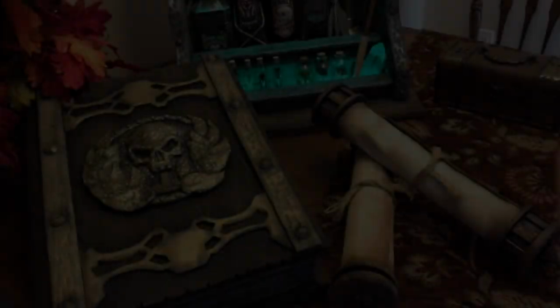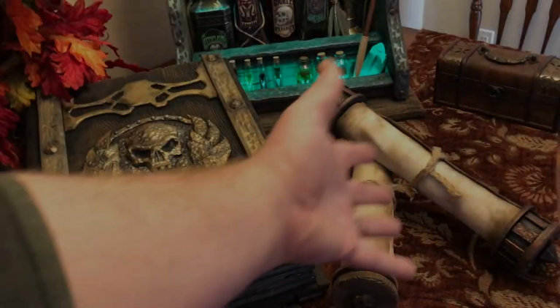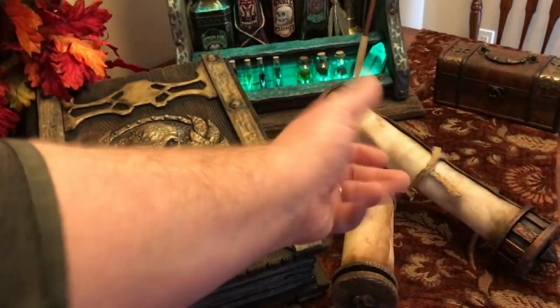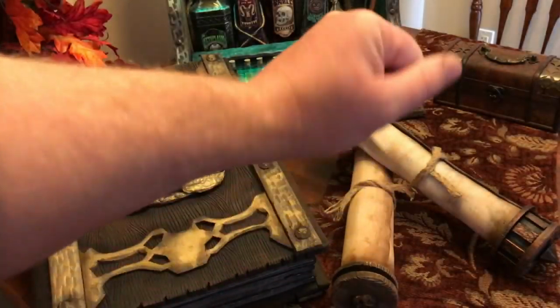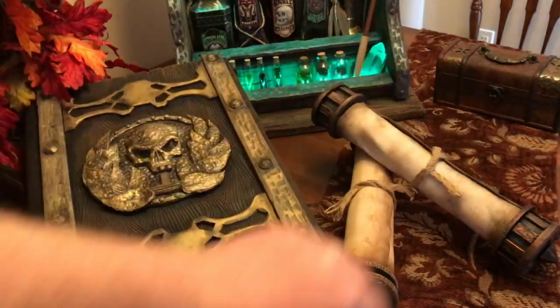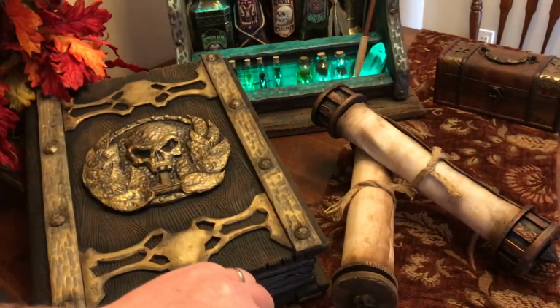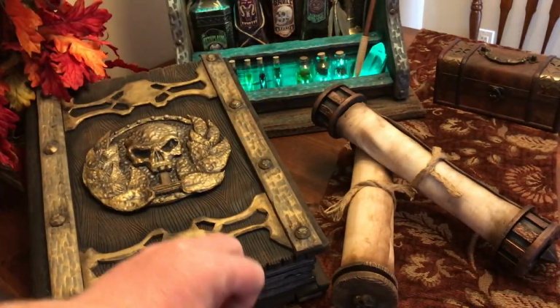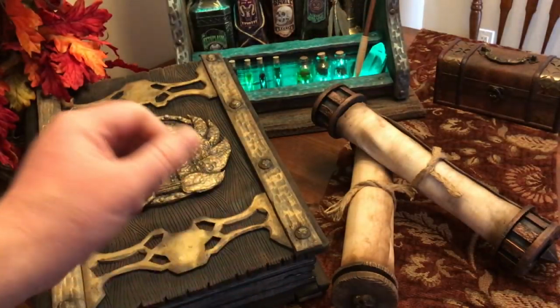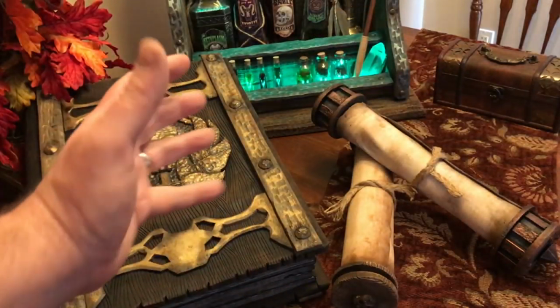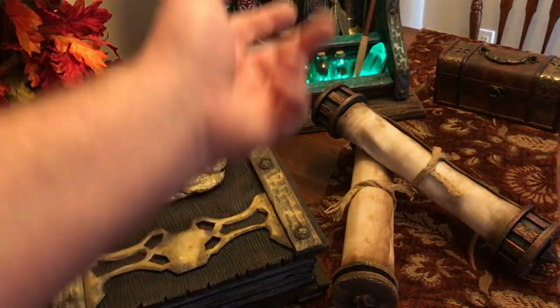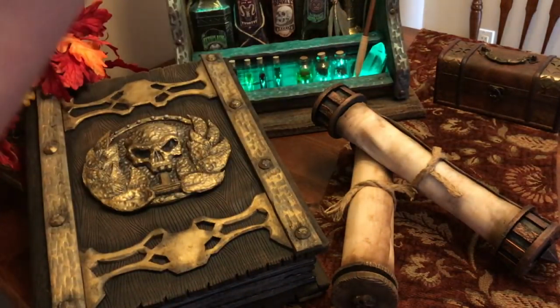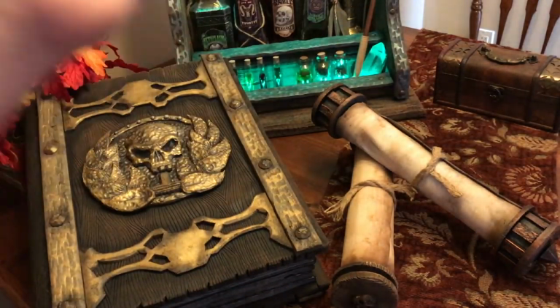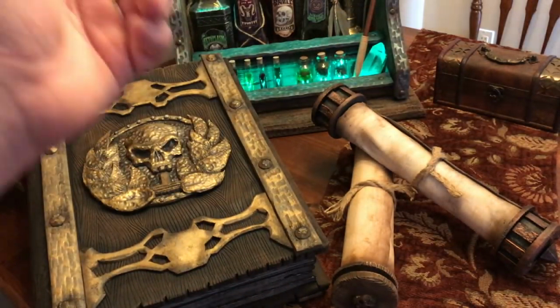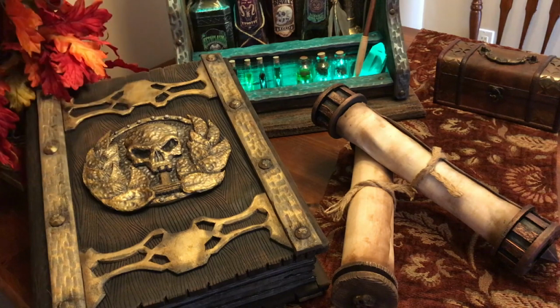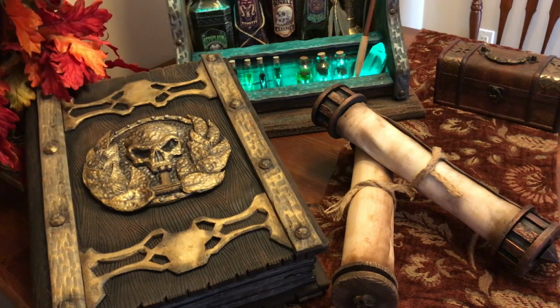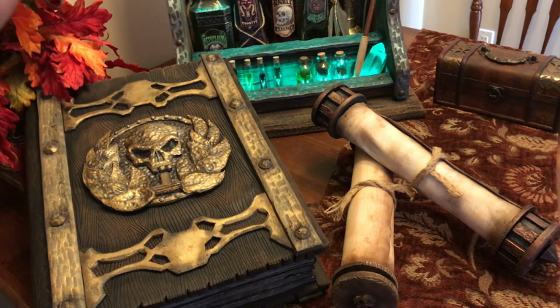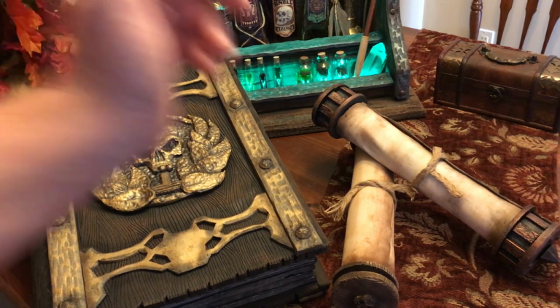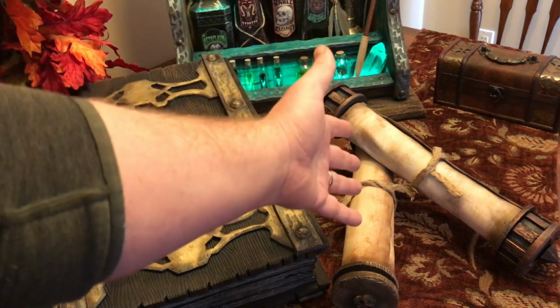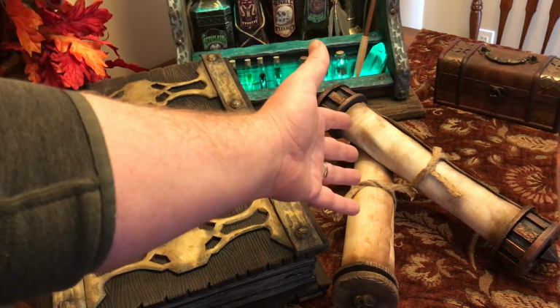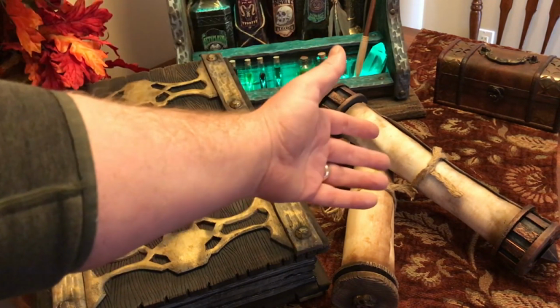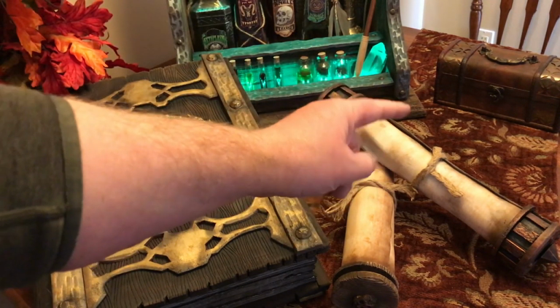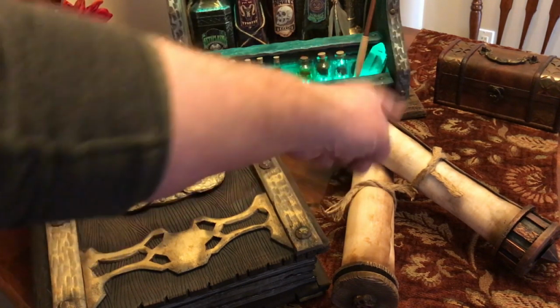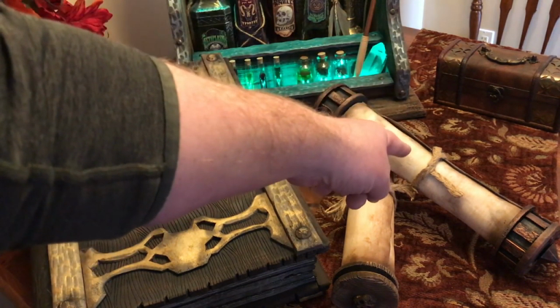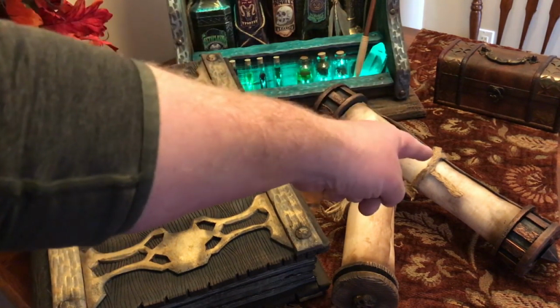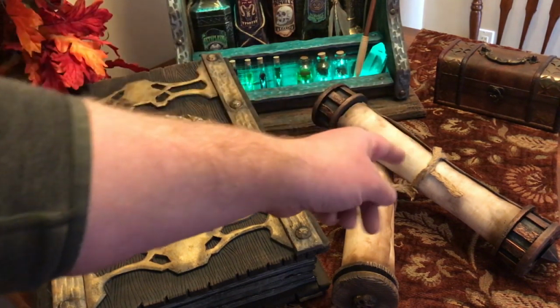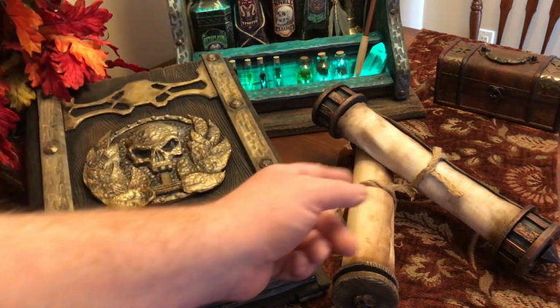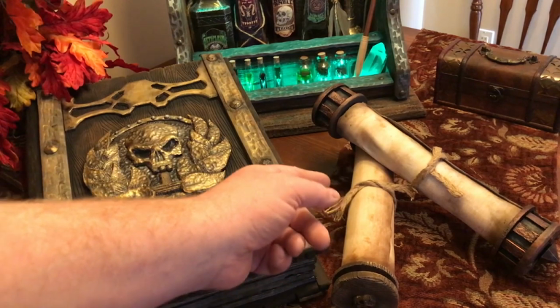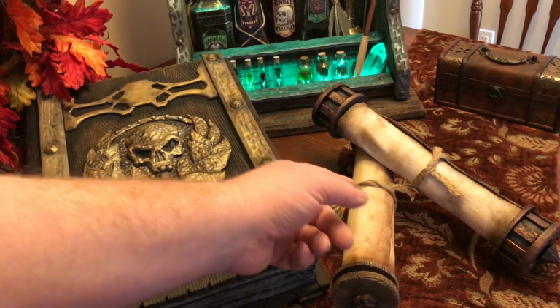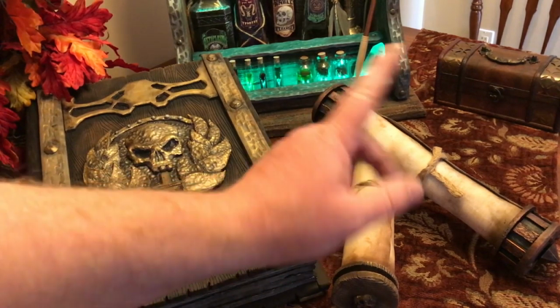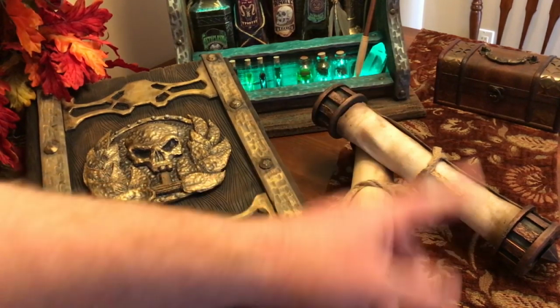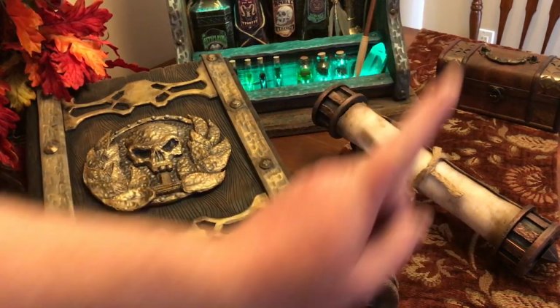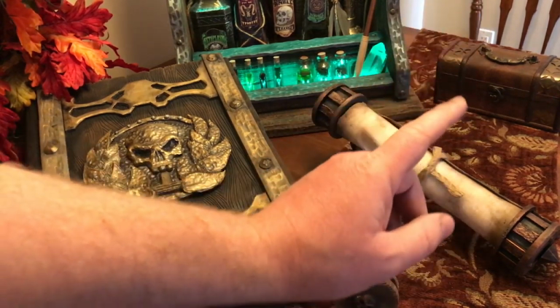Greetings, prop makers of the world! We return for another exciting adventure of Samhain Build Stuff. I'm building scrolls this week, so that's what you're here for — most likely, that's what the thumbnail said.